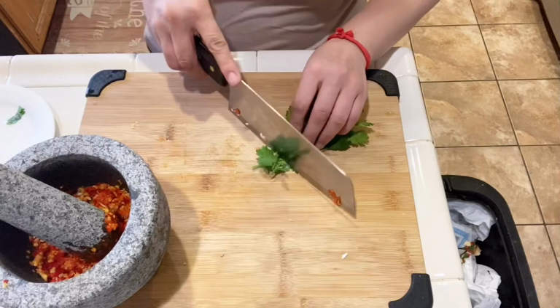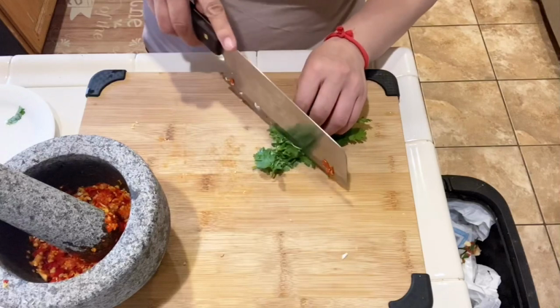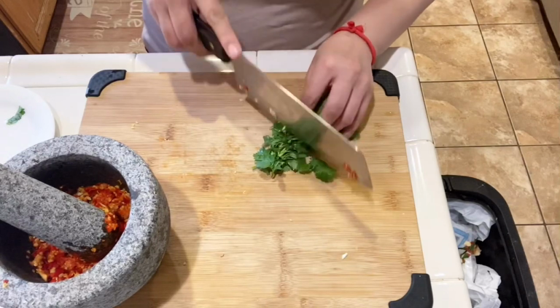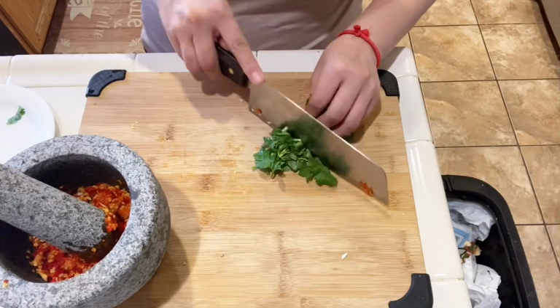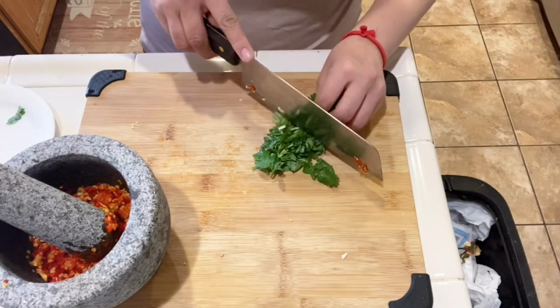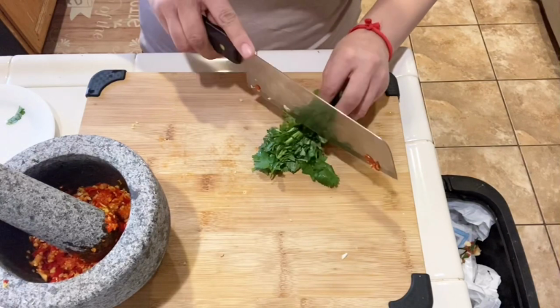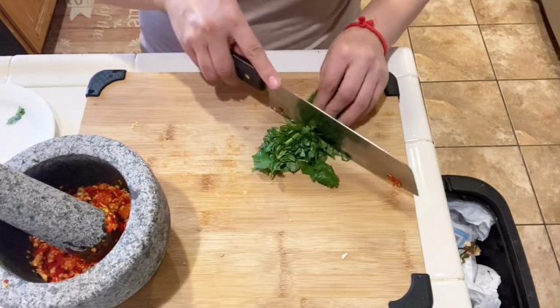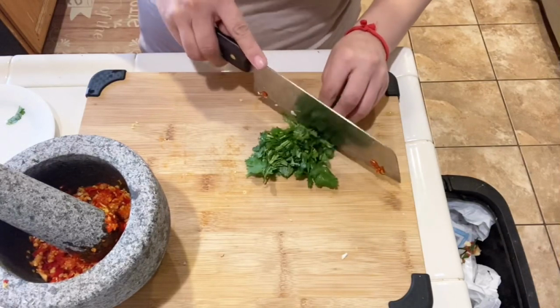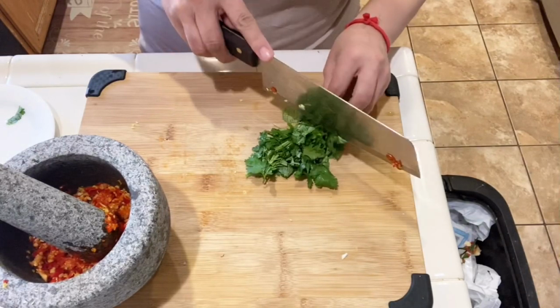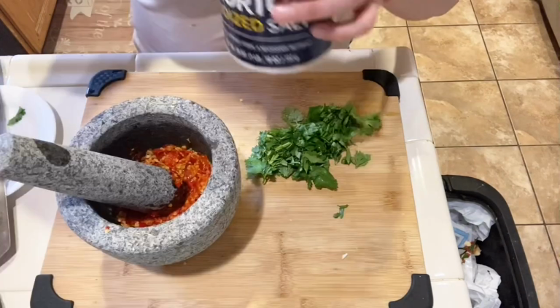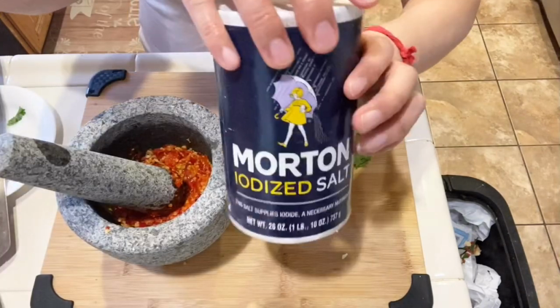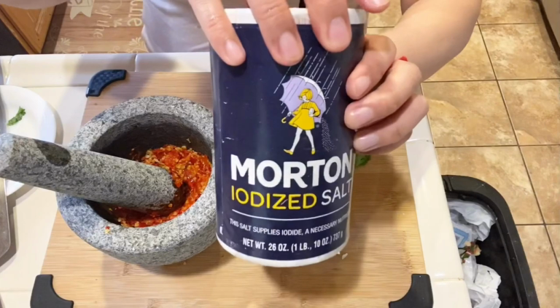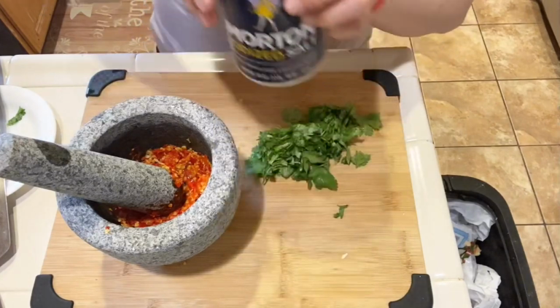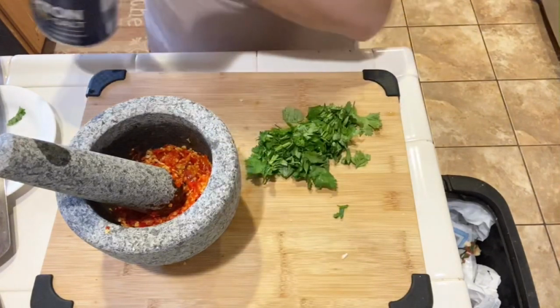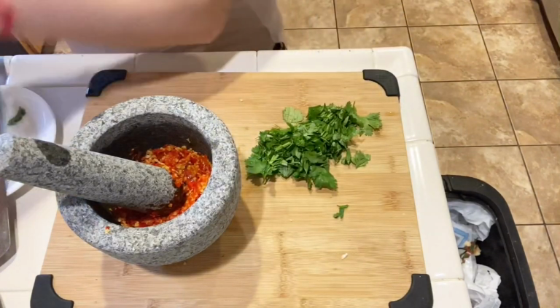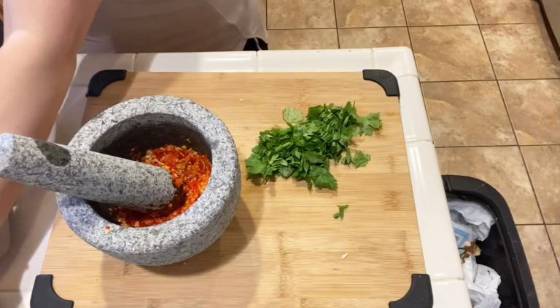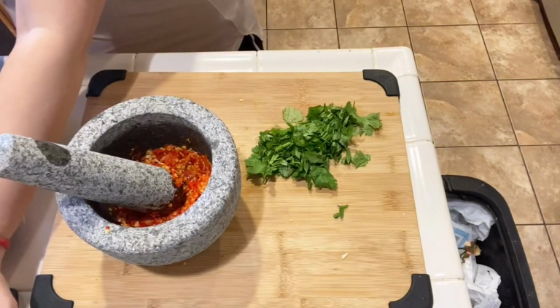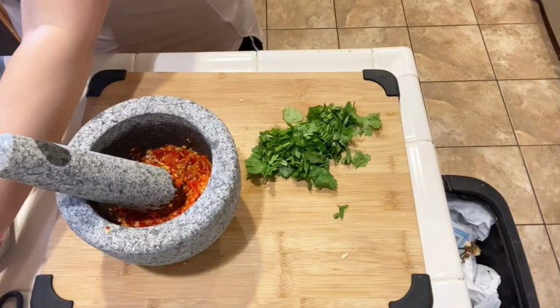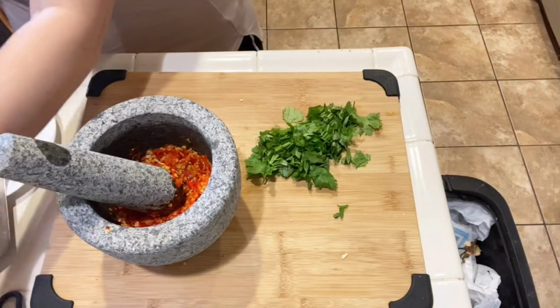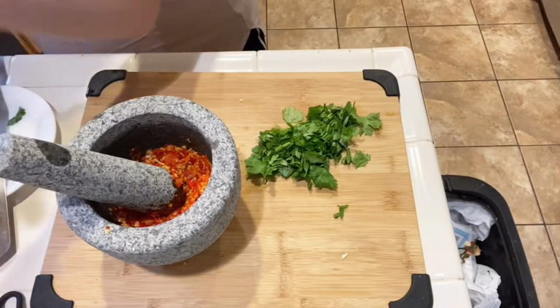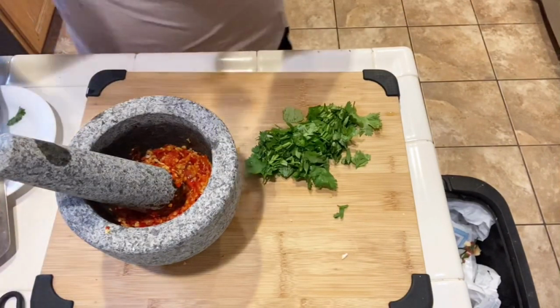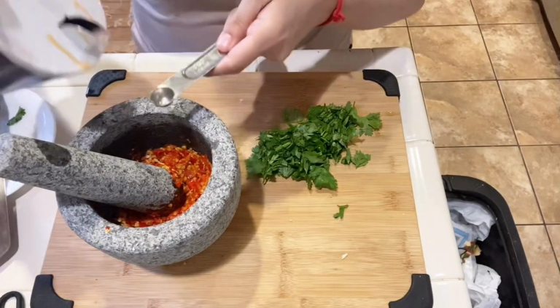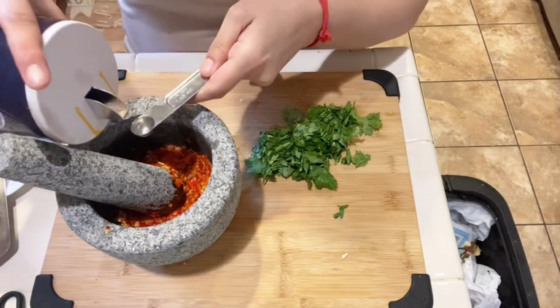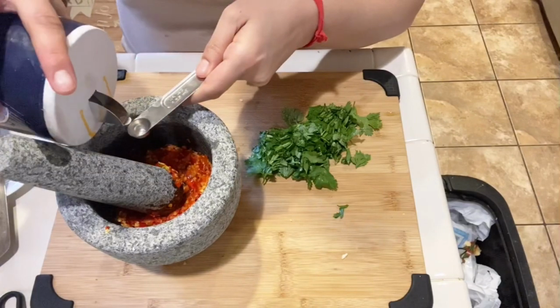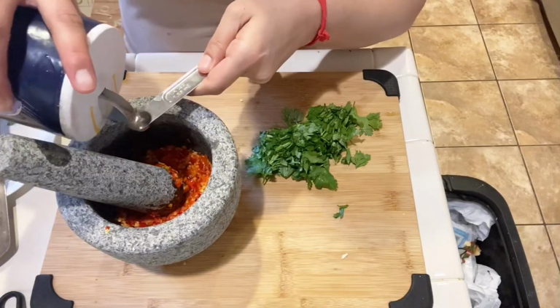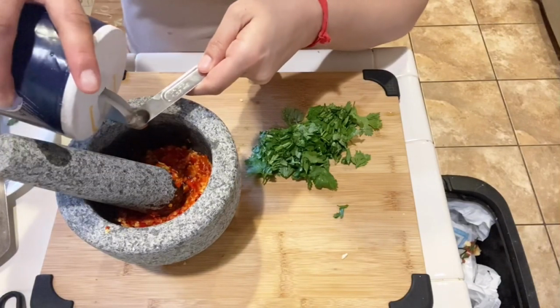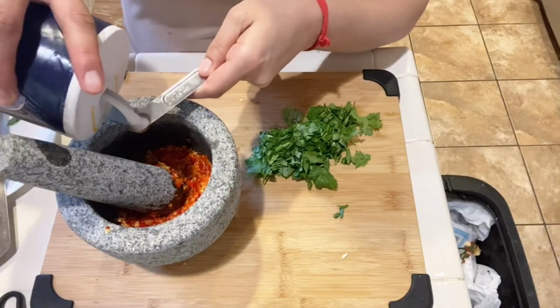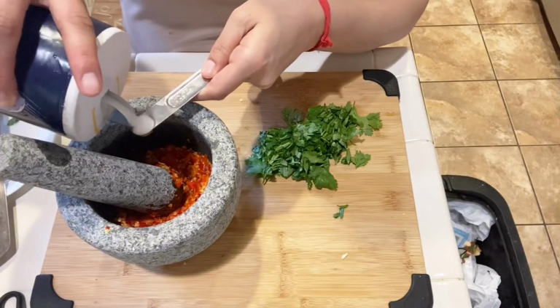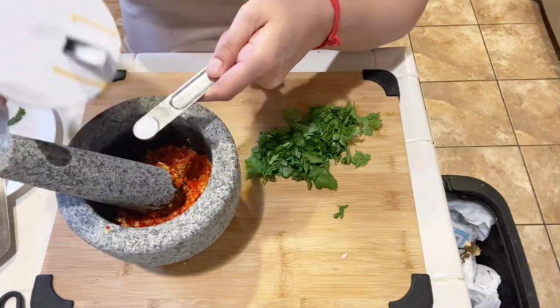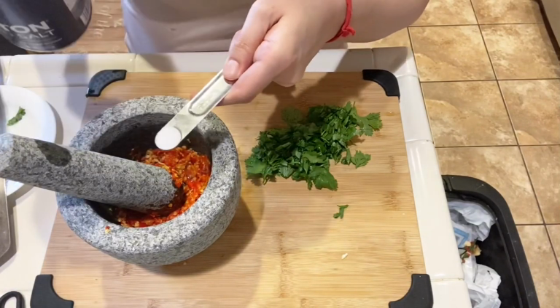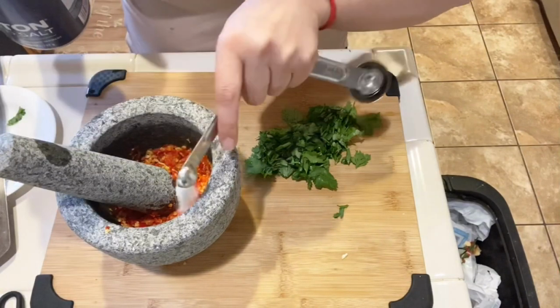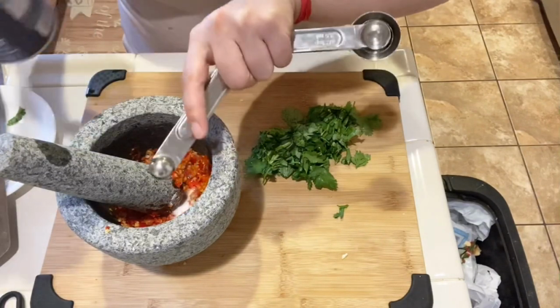Slice some cilantro, about 1/3 cup. Add in 1½ teaspoon of salt, more or less depending on your preference. Then add in 1¼ teaspoon of MSG, which is optional.